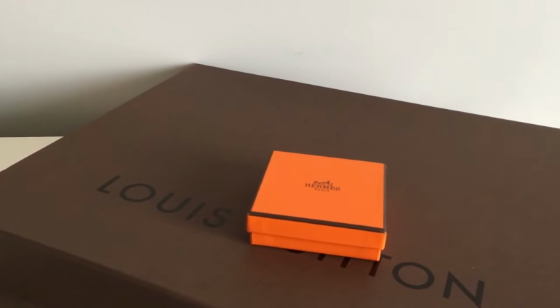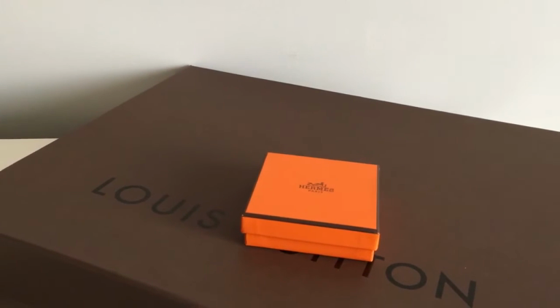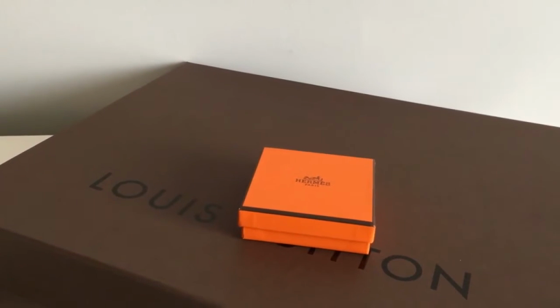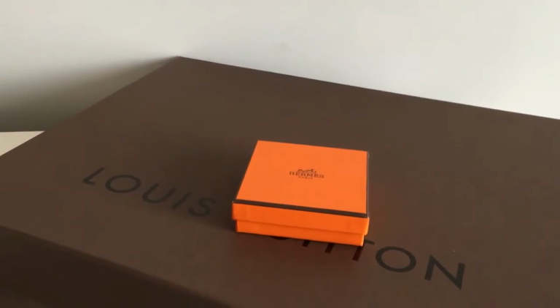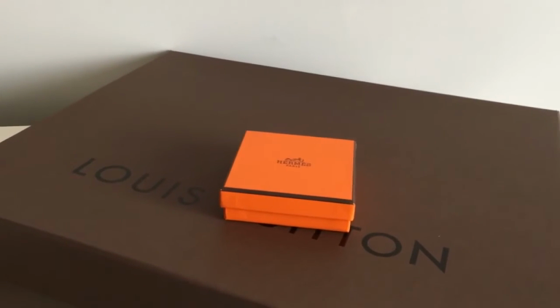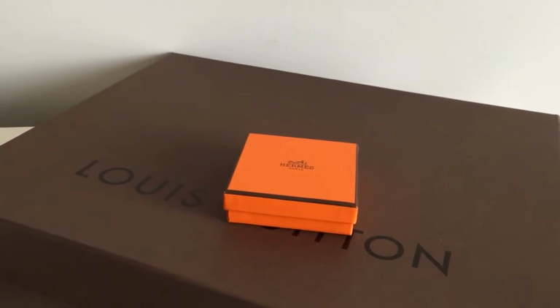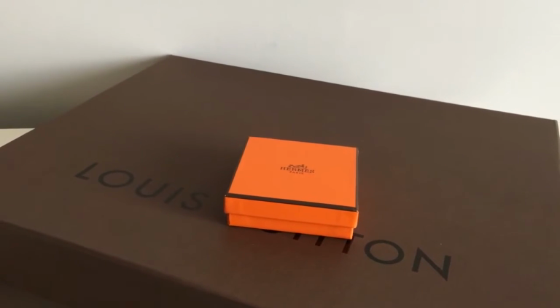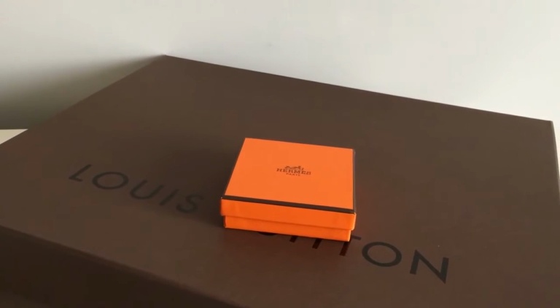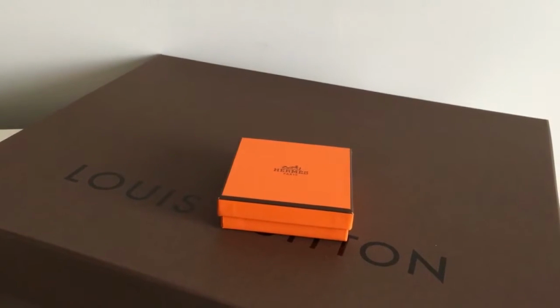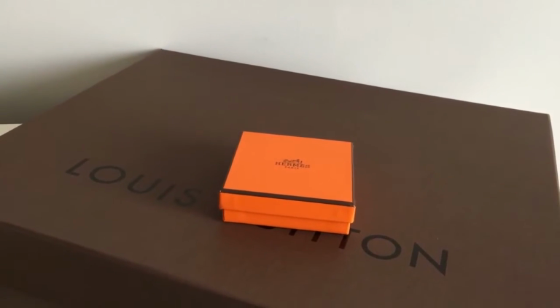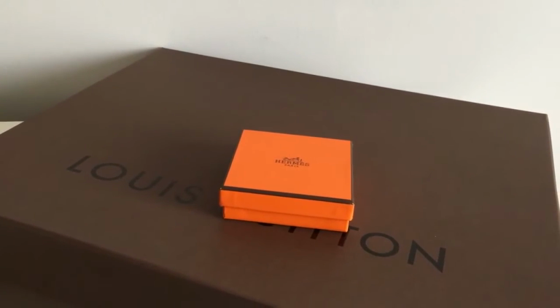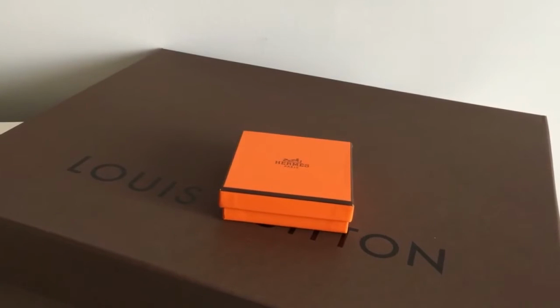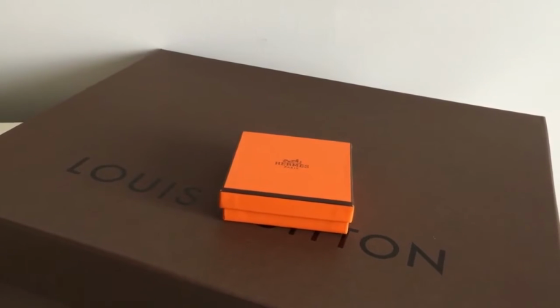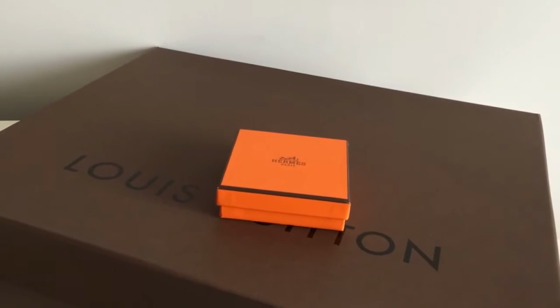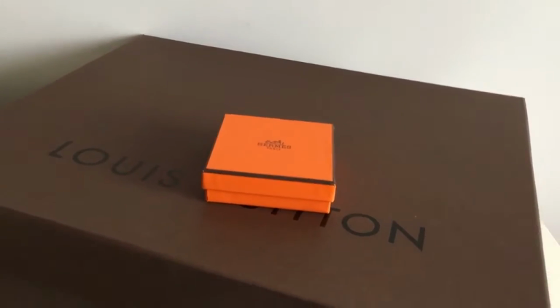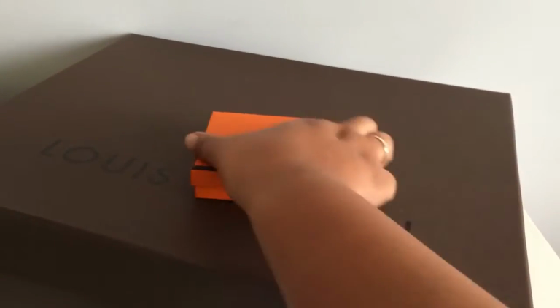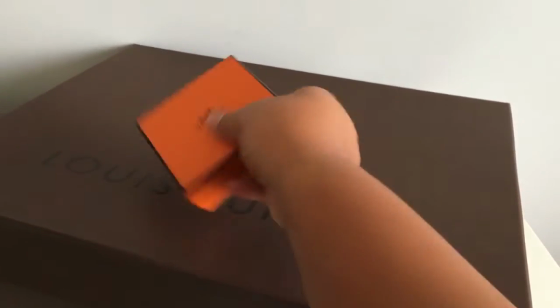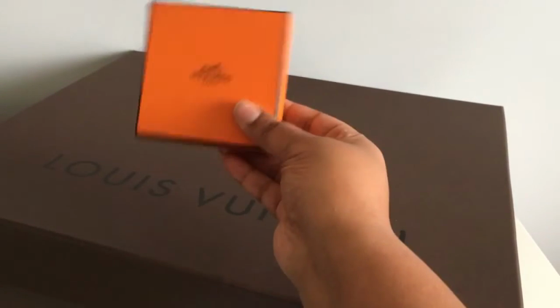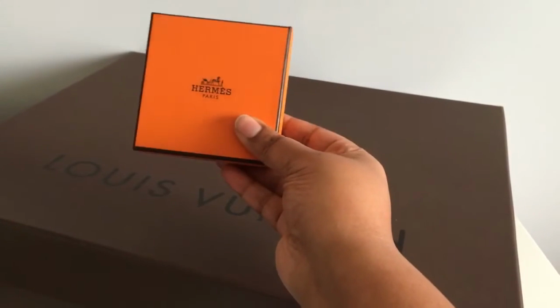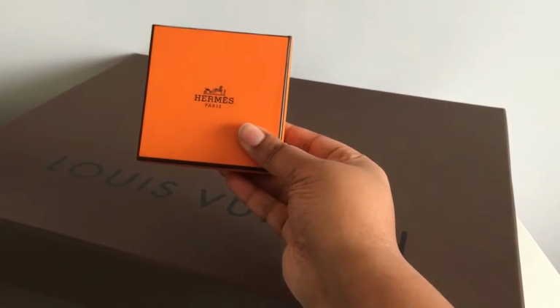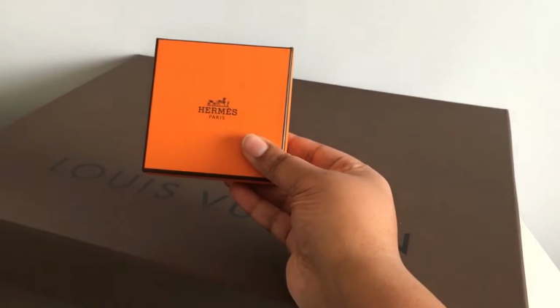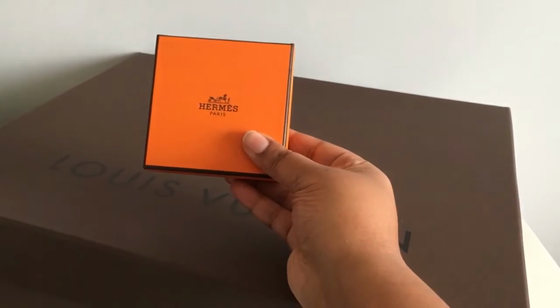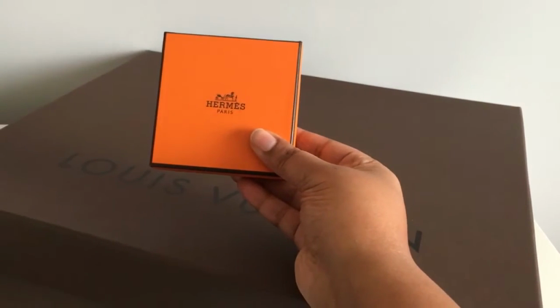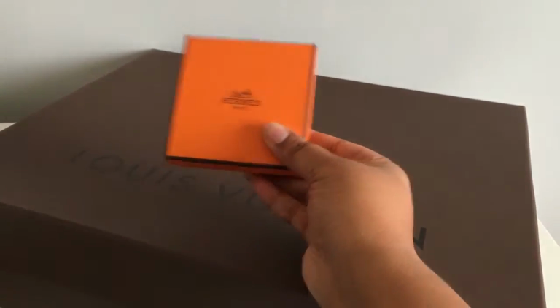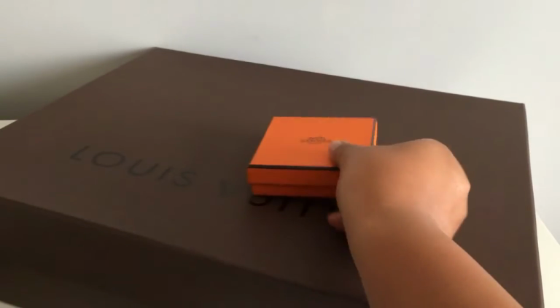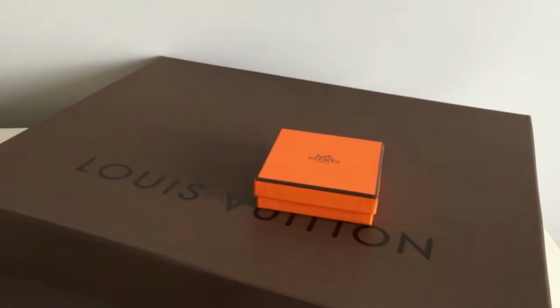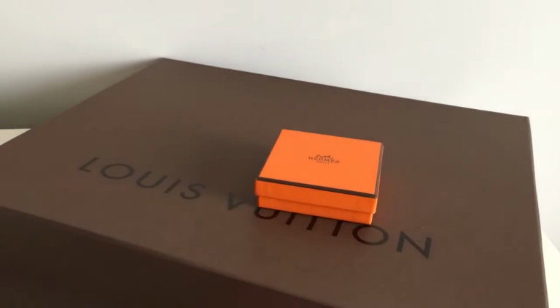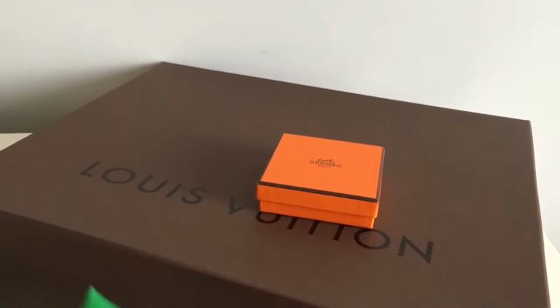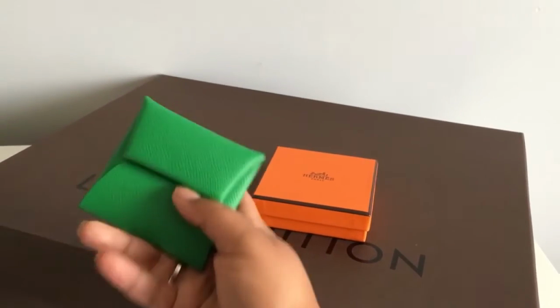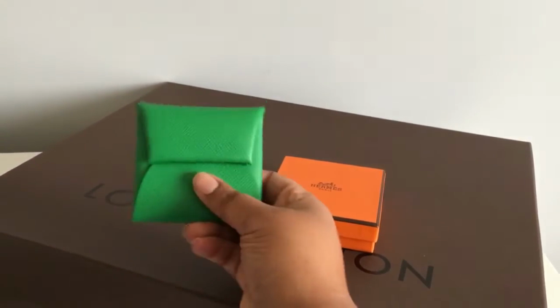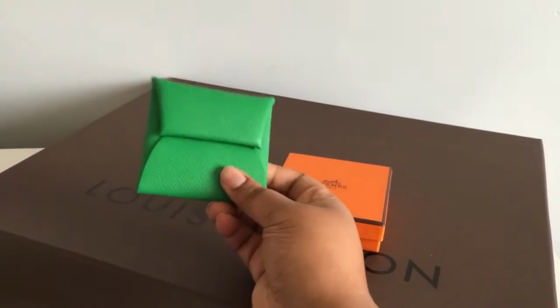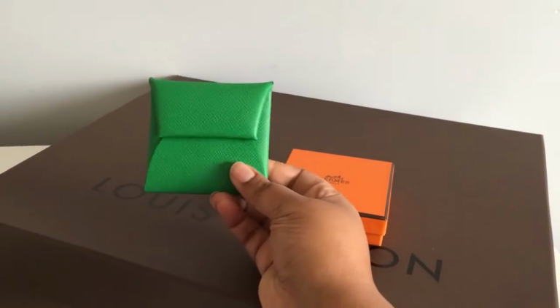Hi YouTube! I just wanted to do a reveal of a few things that I received this week. I'm excited to share. First, I'll start with what came in this orange Hermès box.